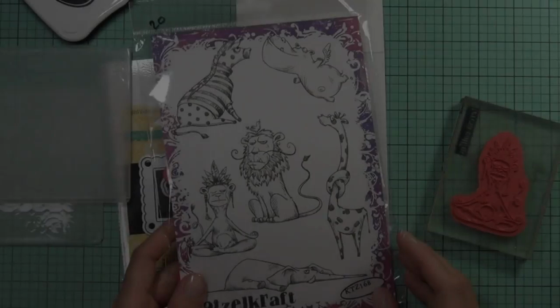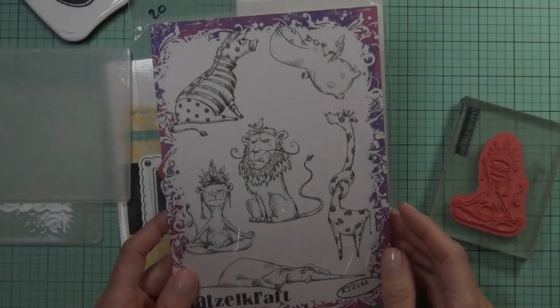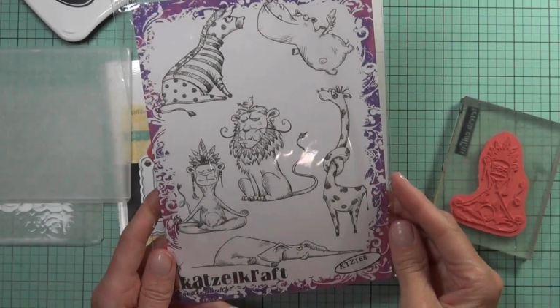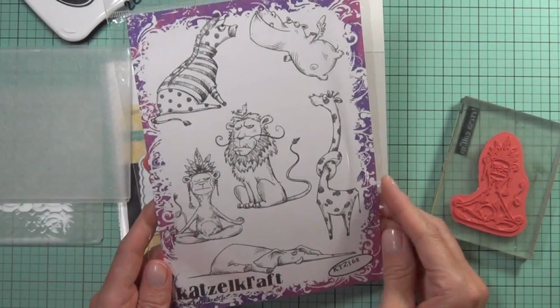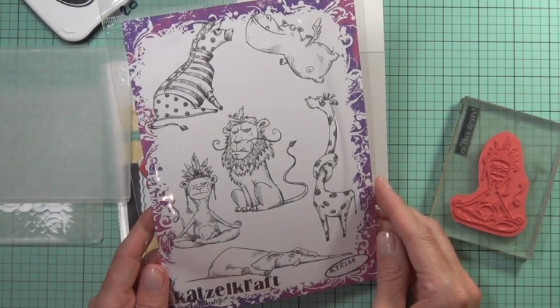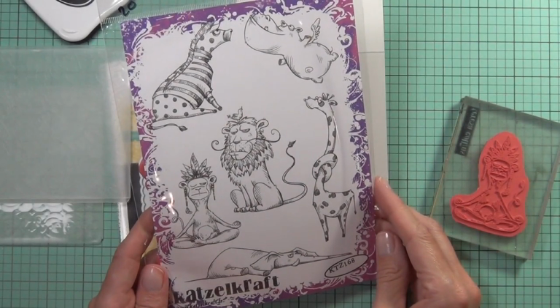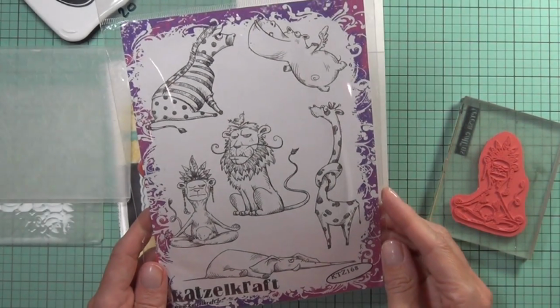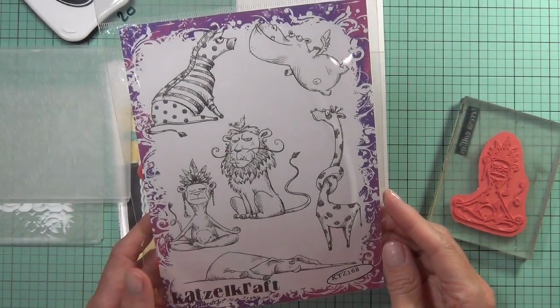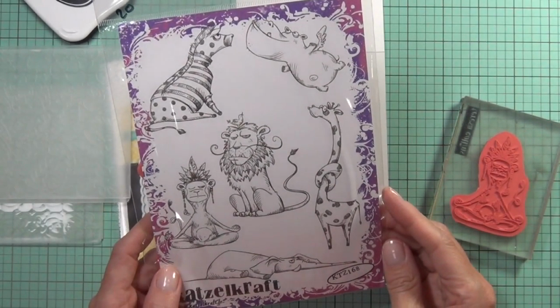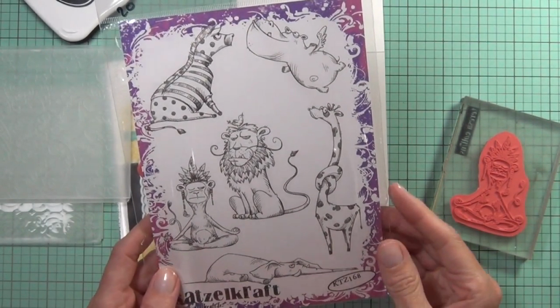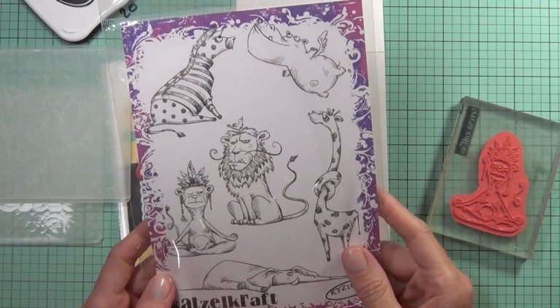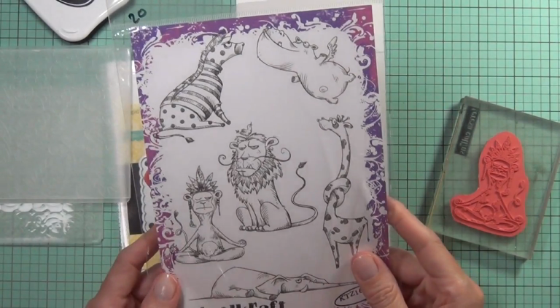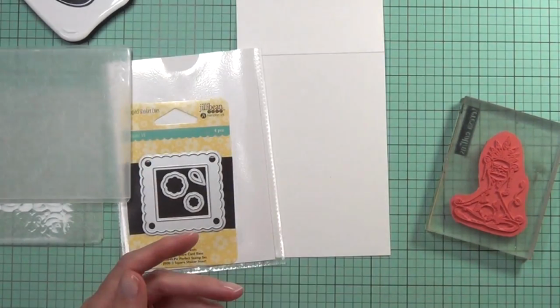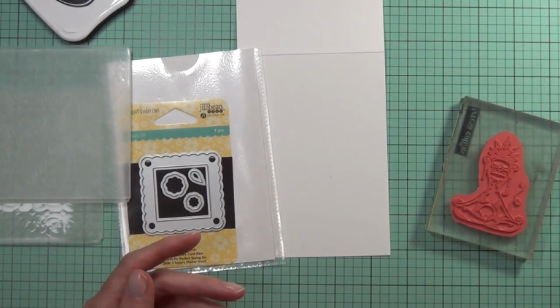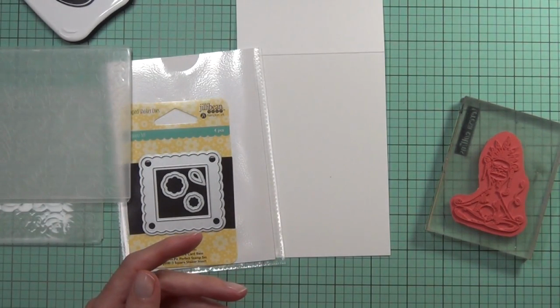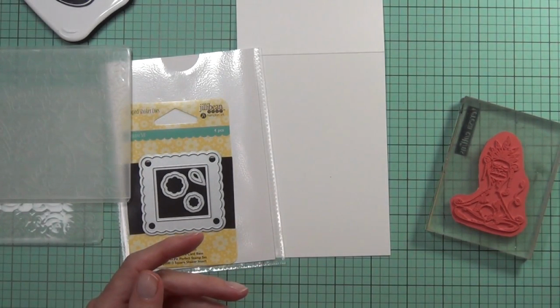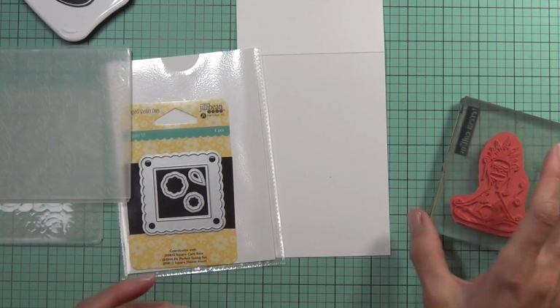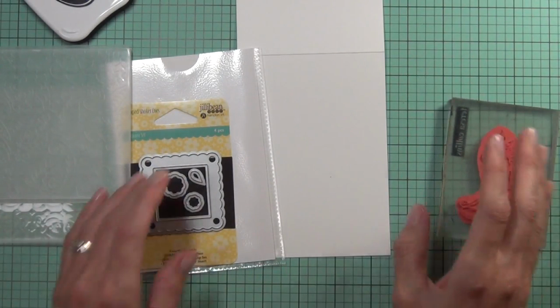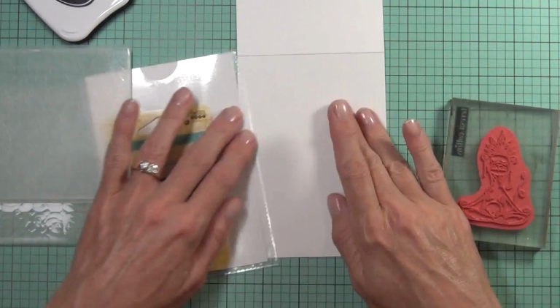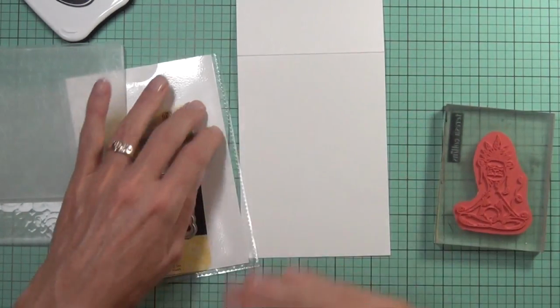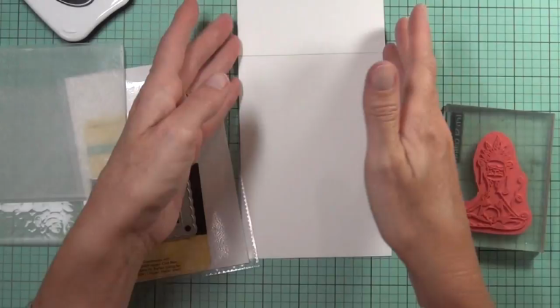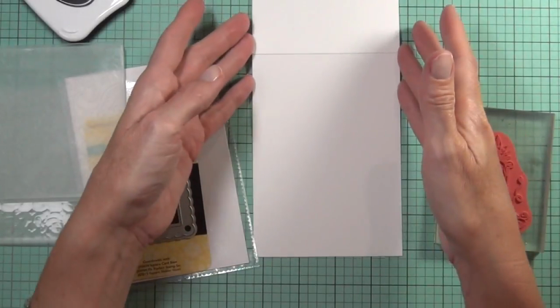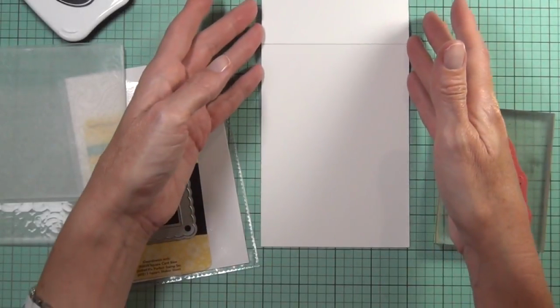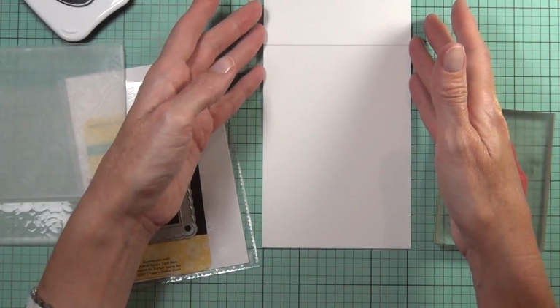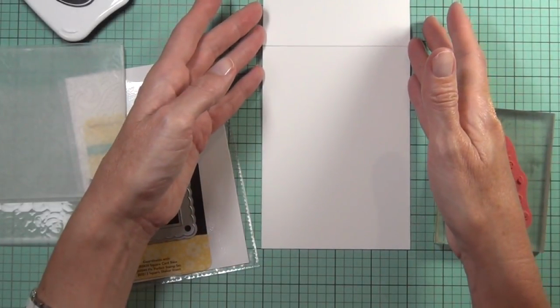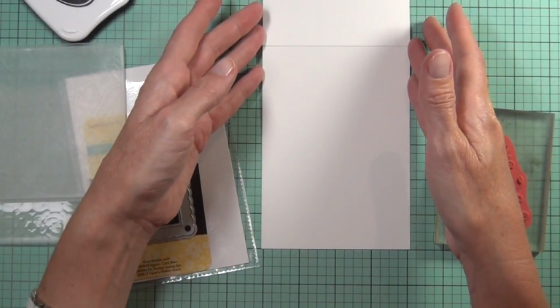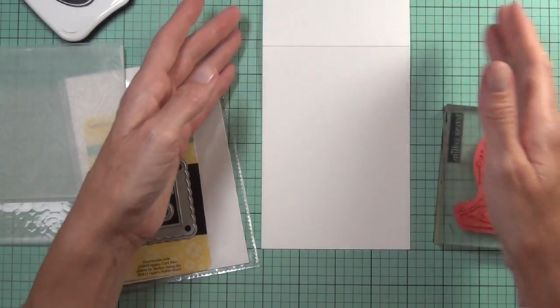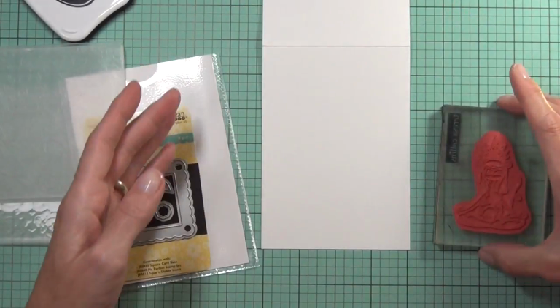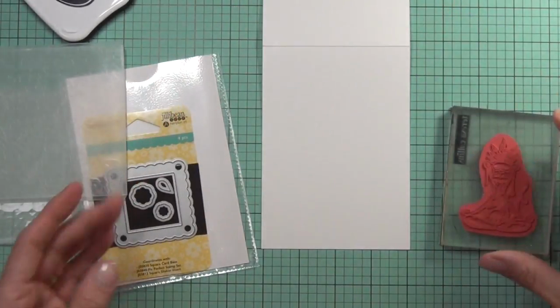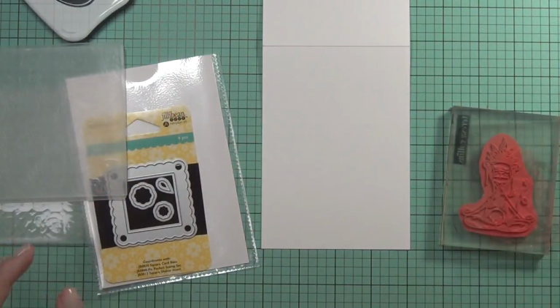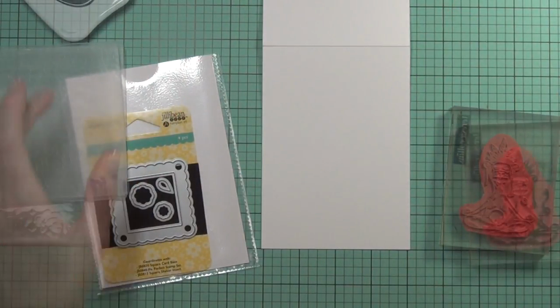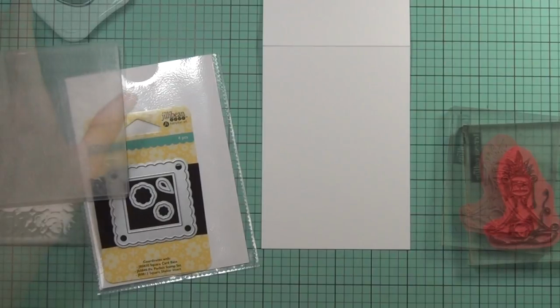Hi, it's Teresa in Austin Paper and I'm back with another card using this fantastic set from Katzelcraft called Les Jungles. I'm actually going to be making another card for my cards for men series, and this is in my images series.